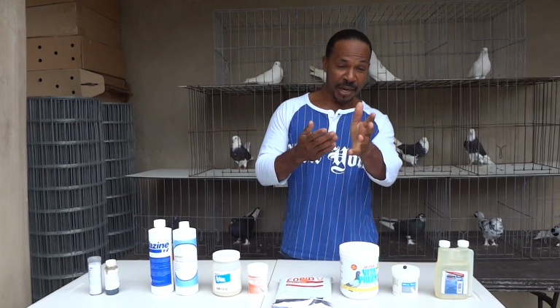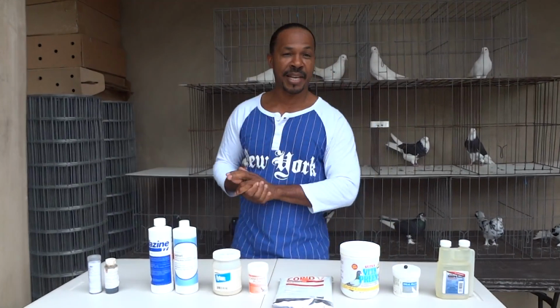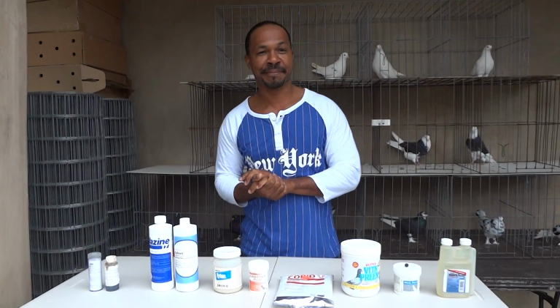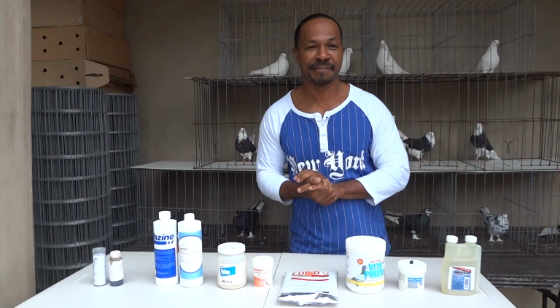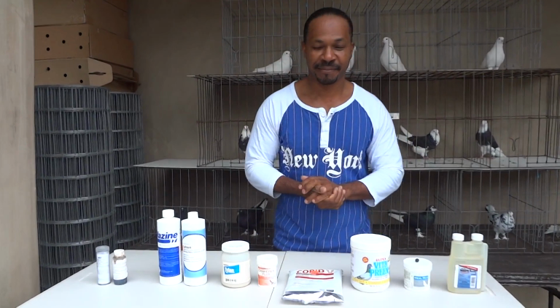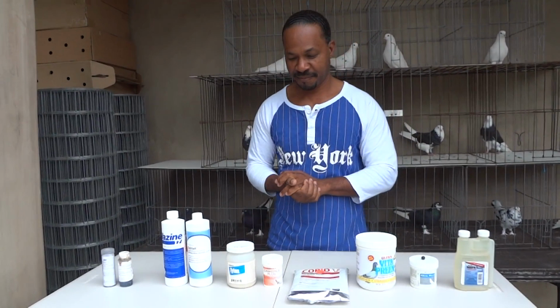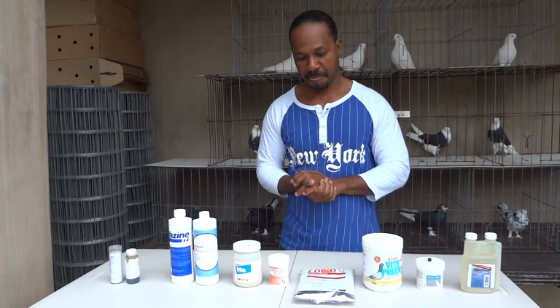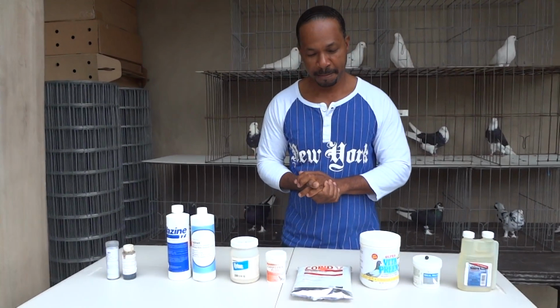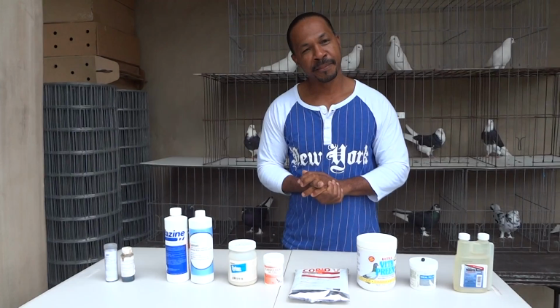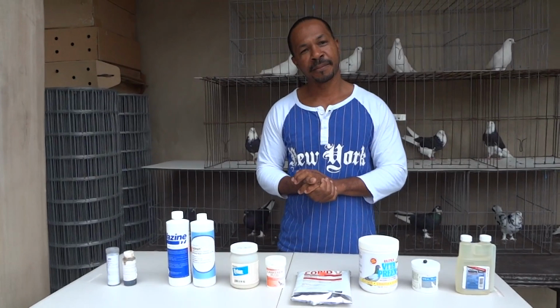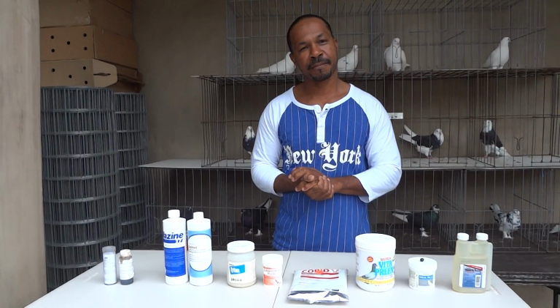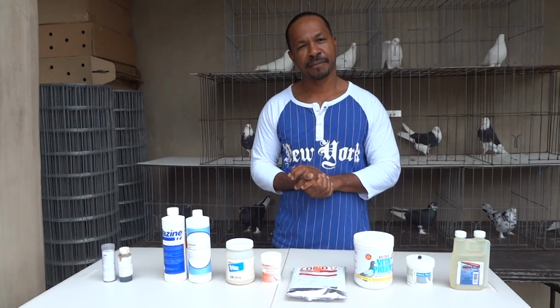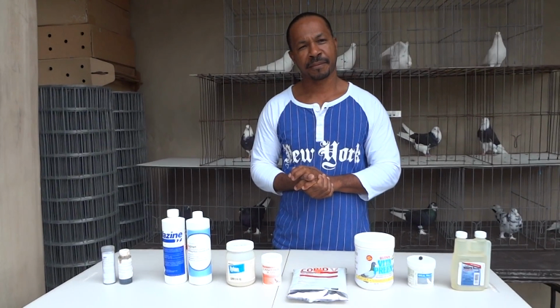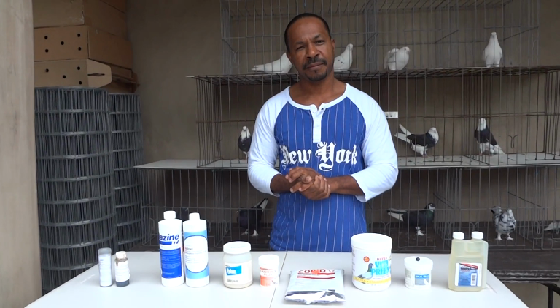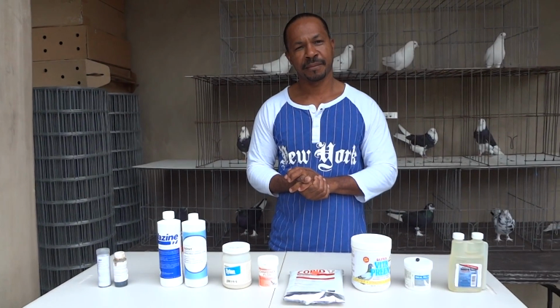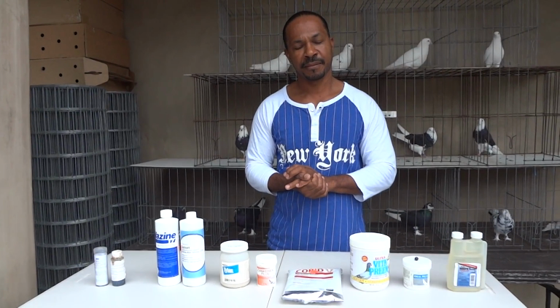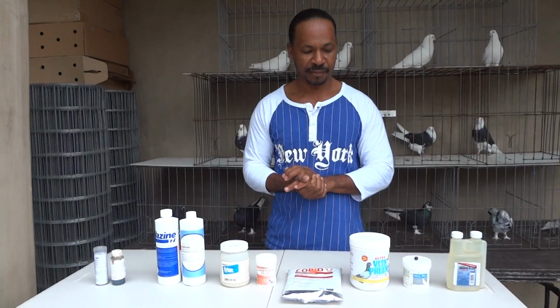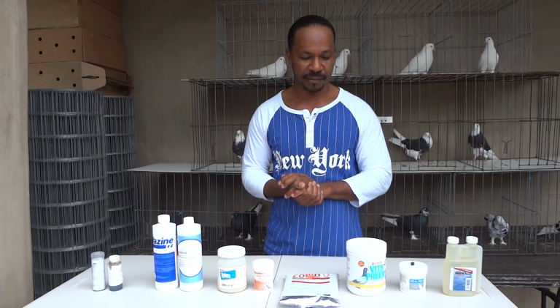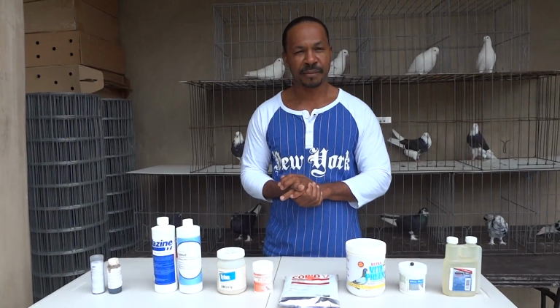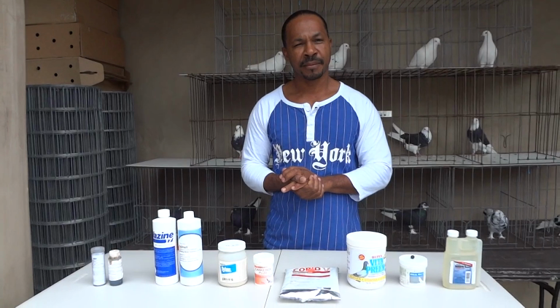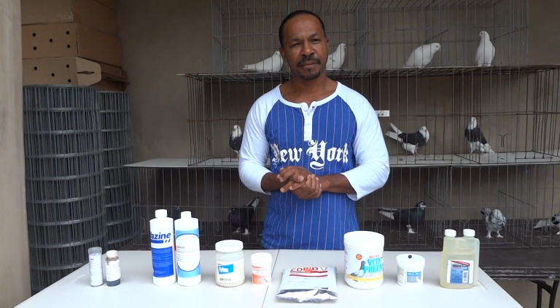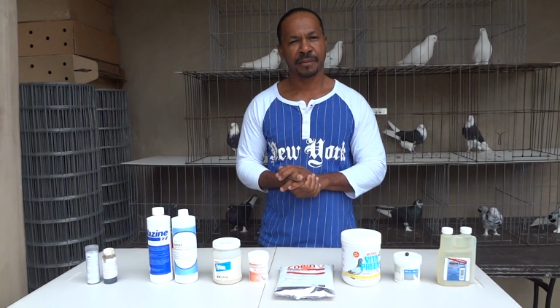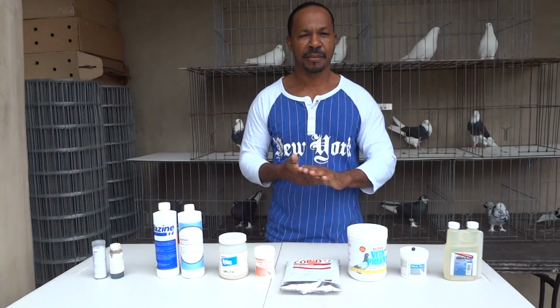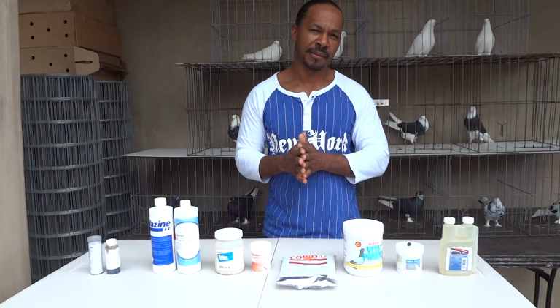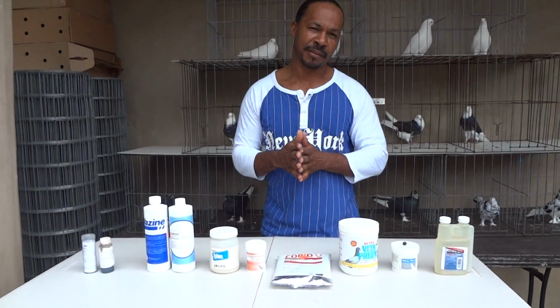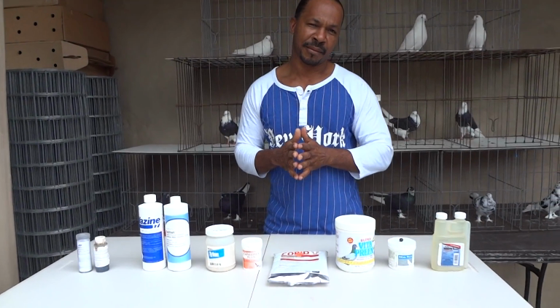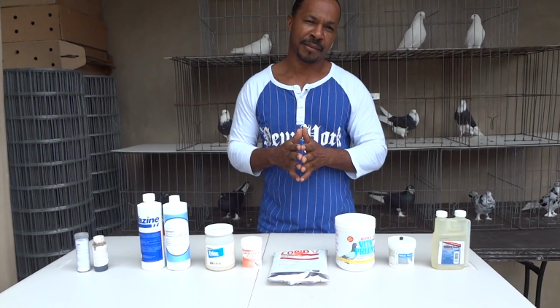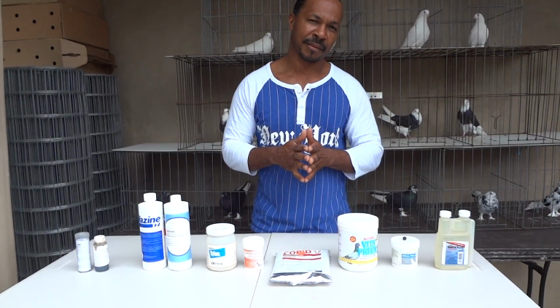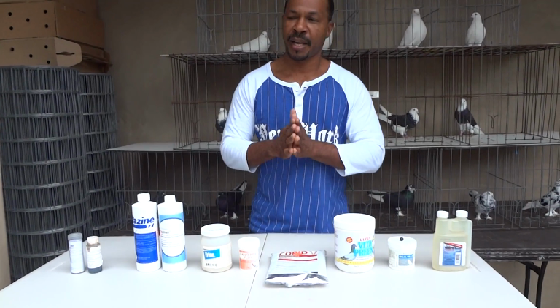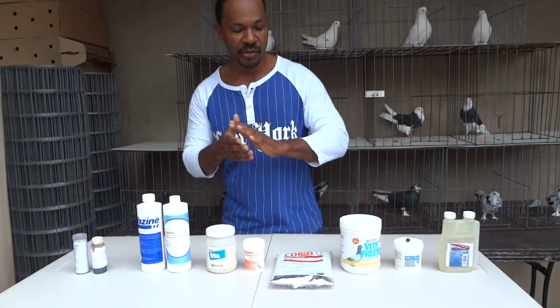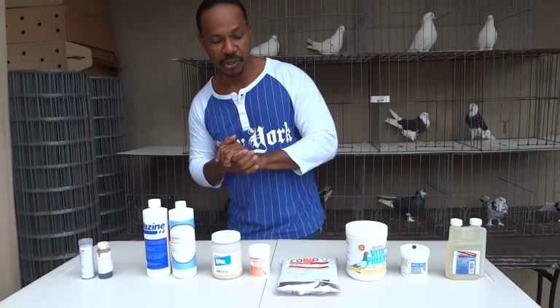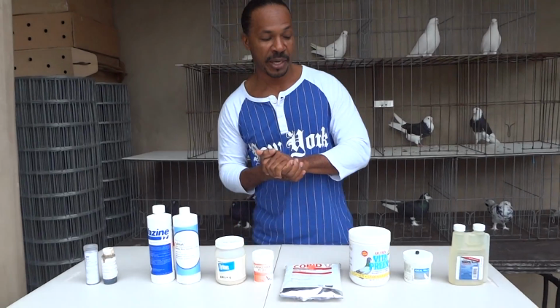Questions, Danny? Yeah, we got one question. This is regarding meds from Steven Spanhauer. He's asking if we can elaborate a little bit on the meds that you use and how to administer them. Okay, thank you Steven. Appreciate the question.